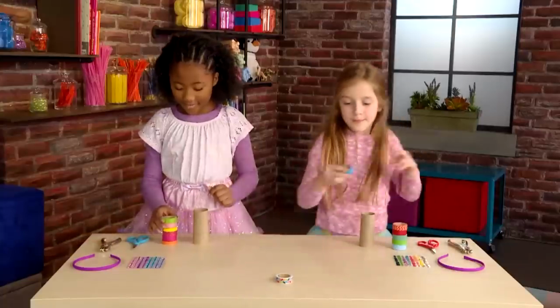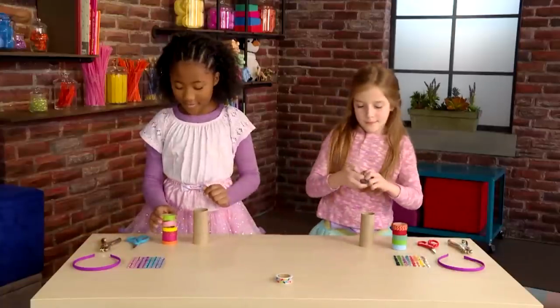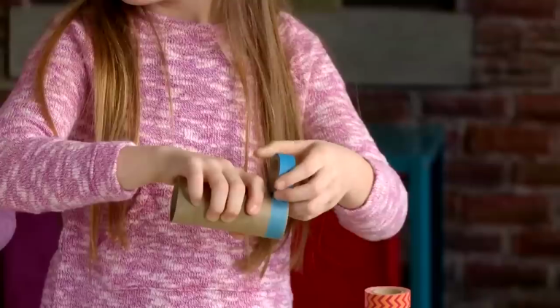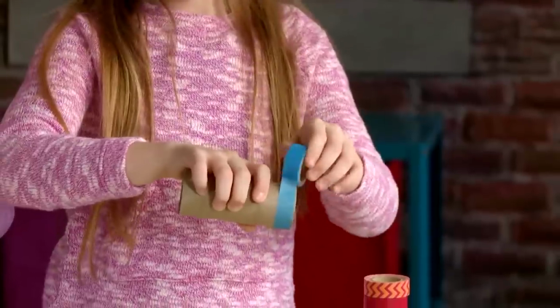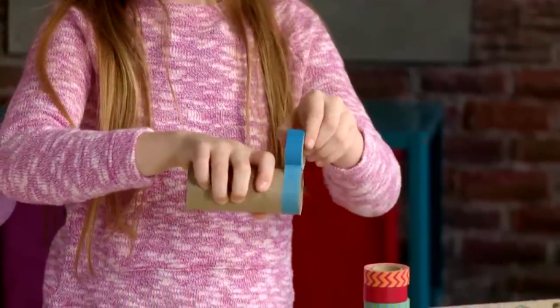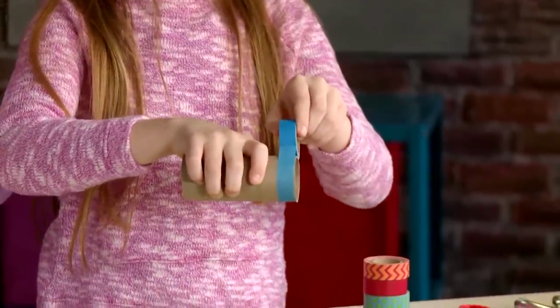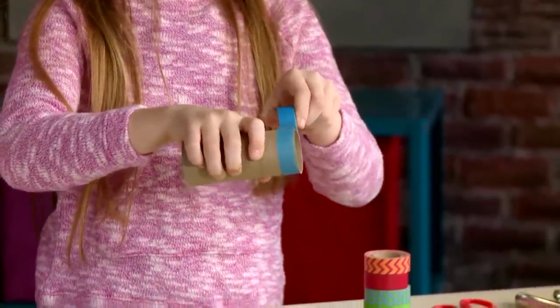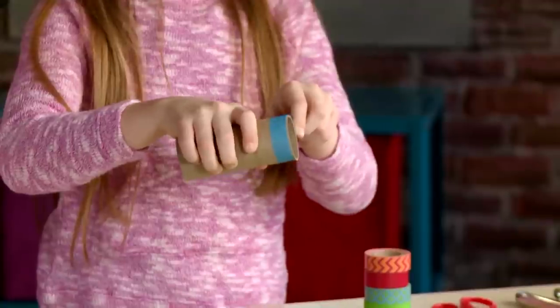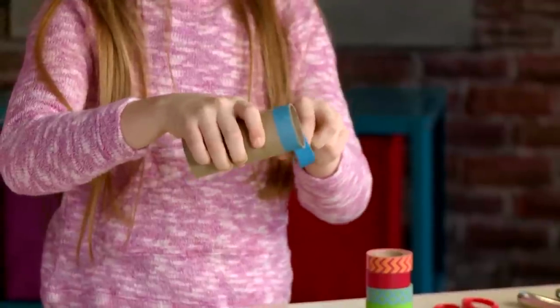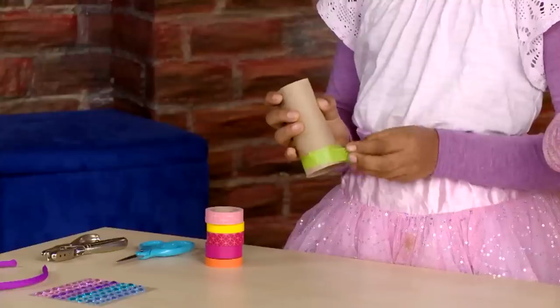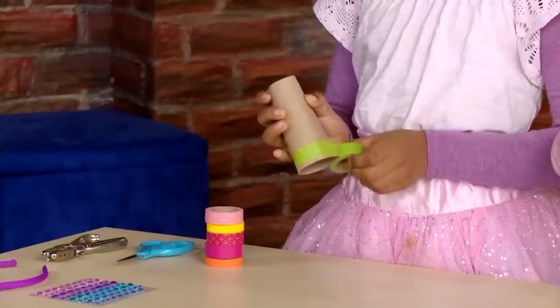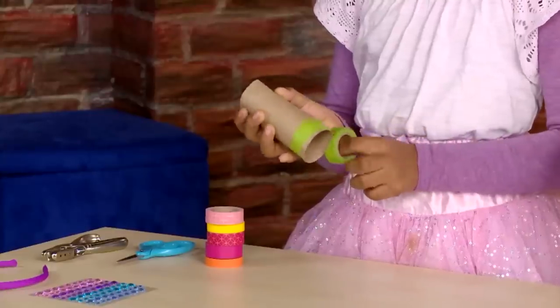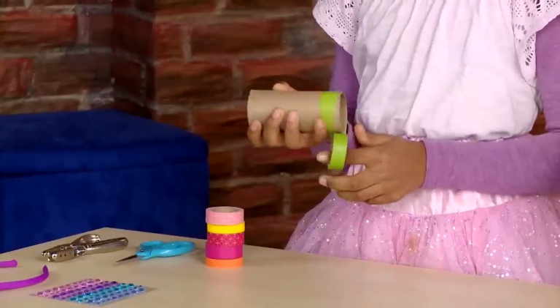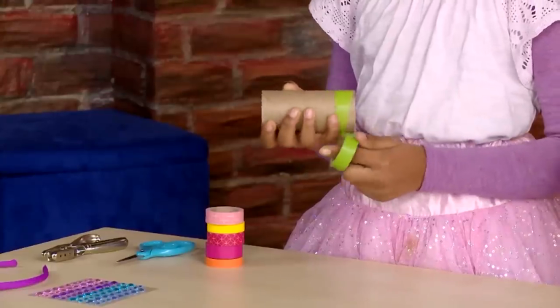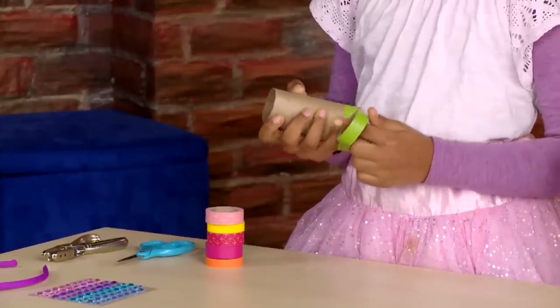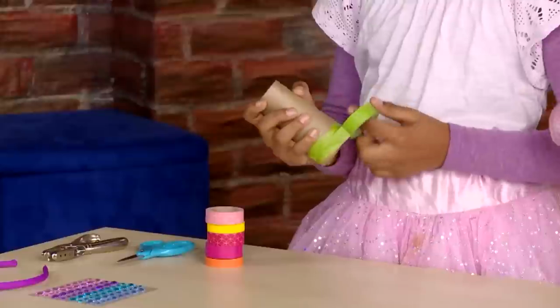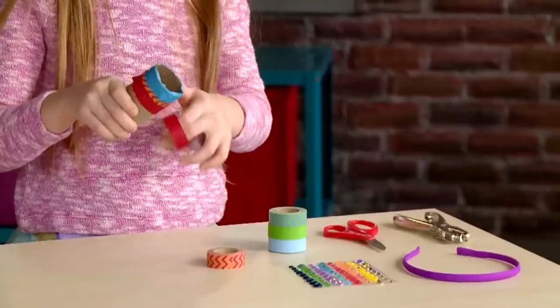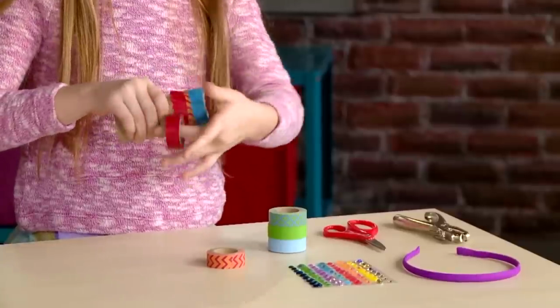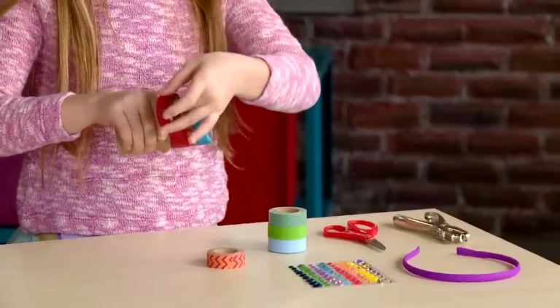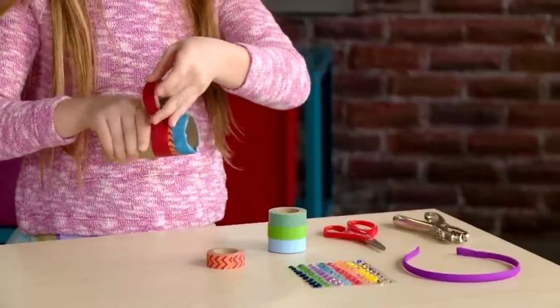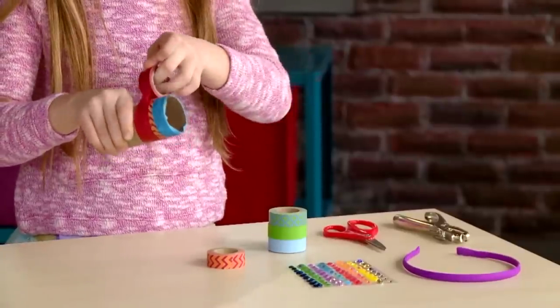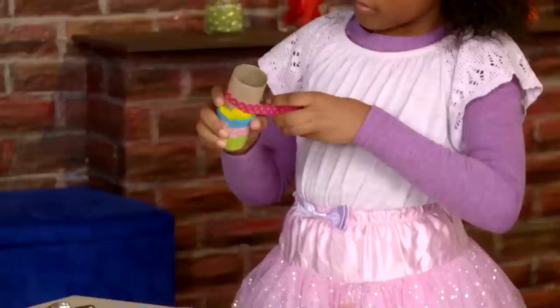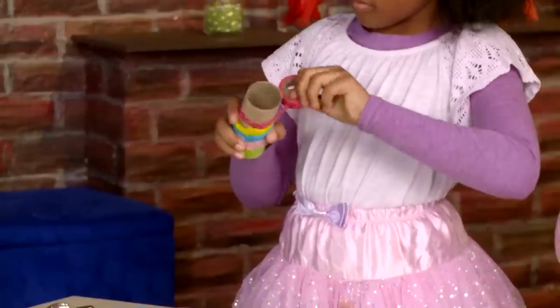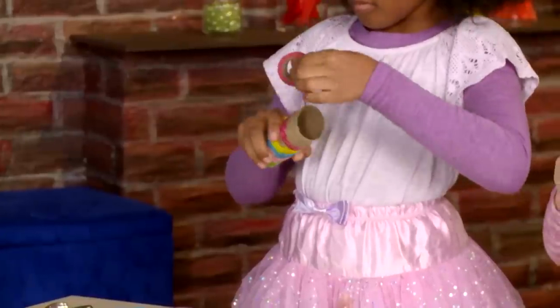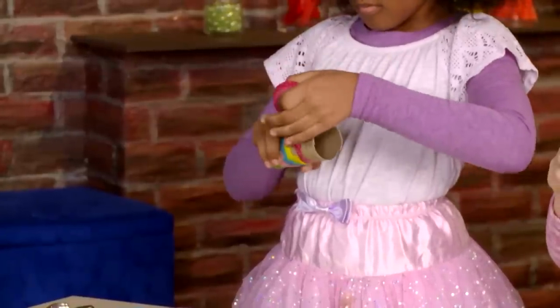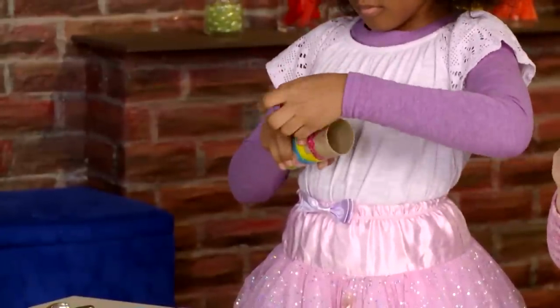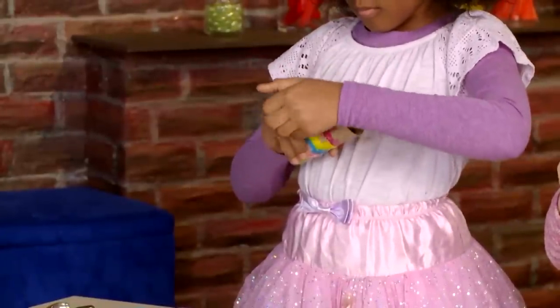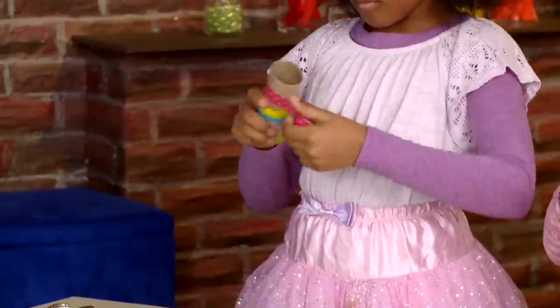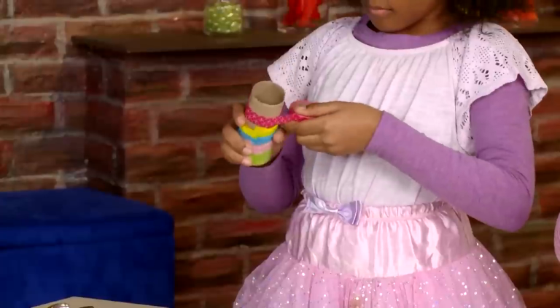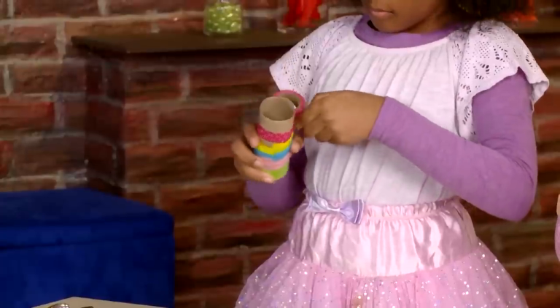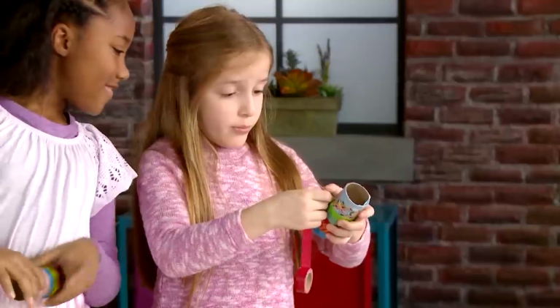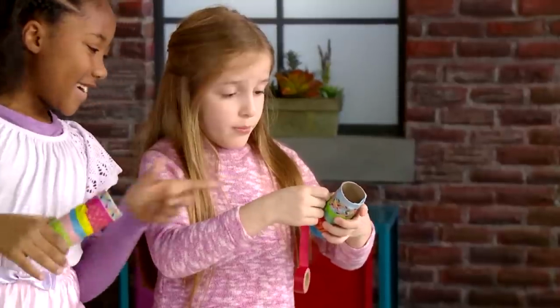Wrap the decorating tape around the toilet paper roll to really show off the color. I like it.